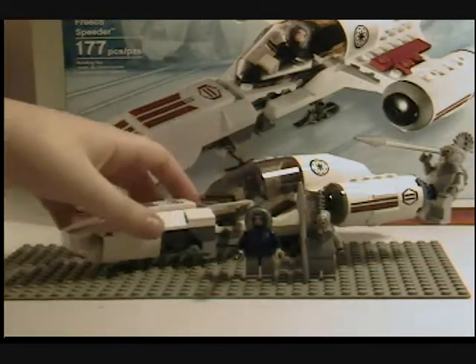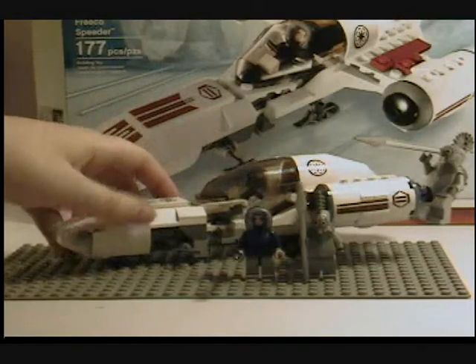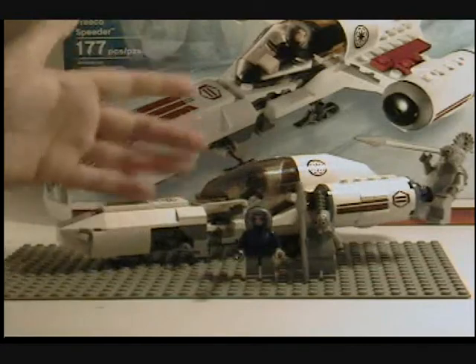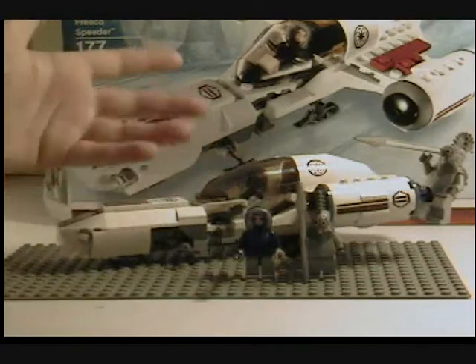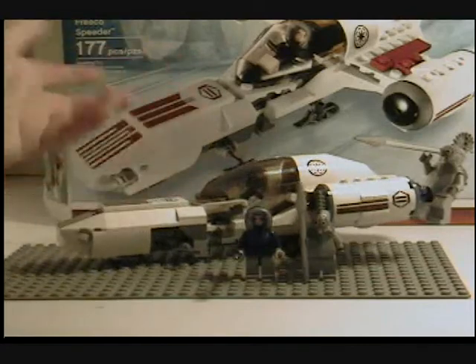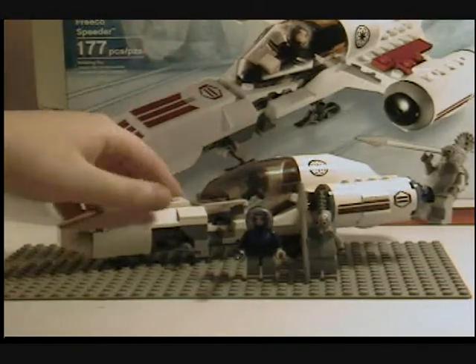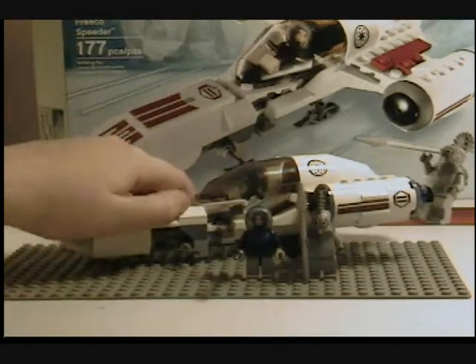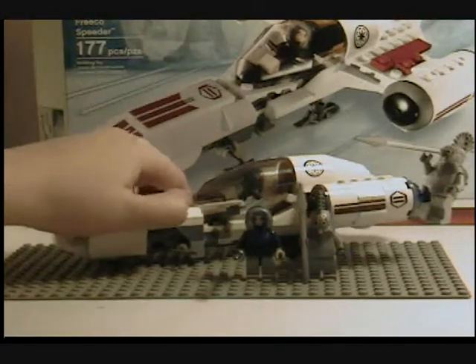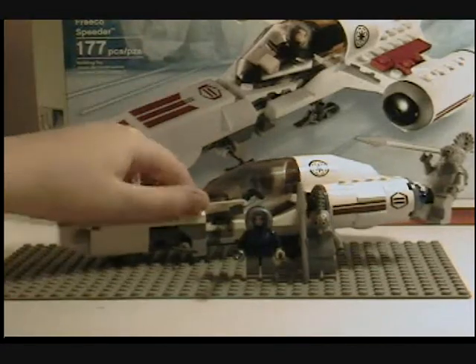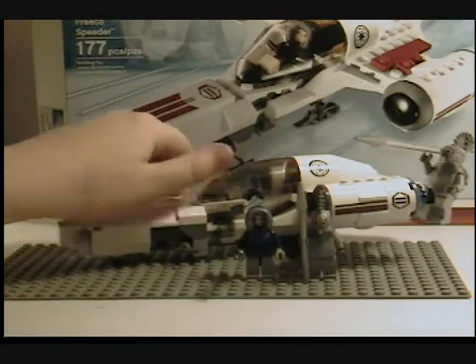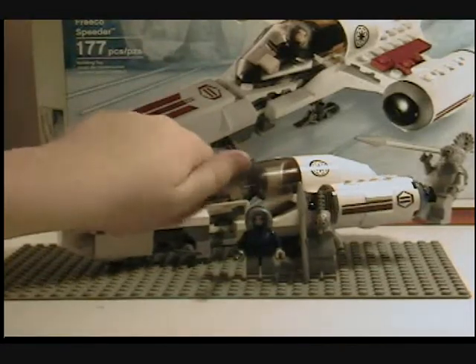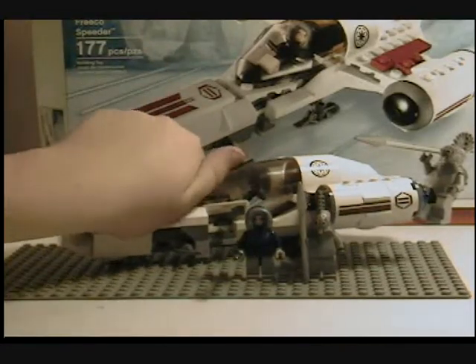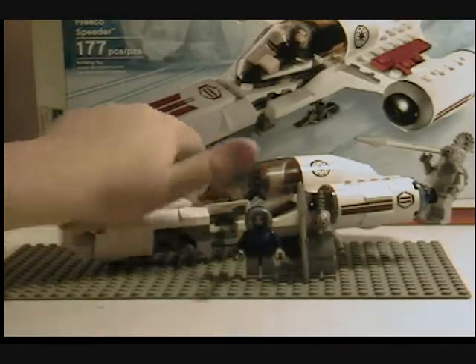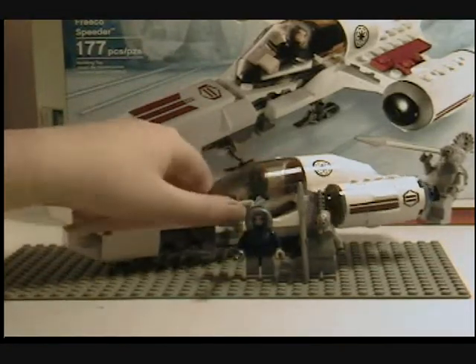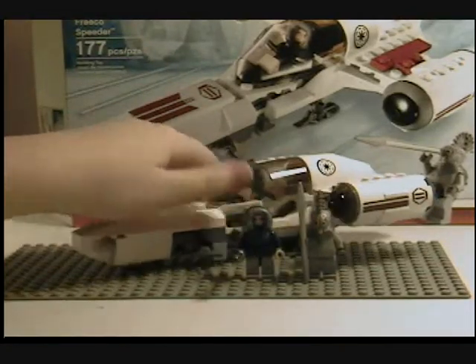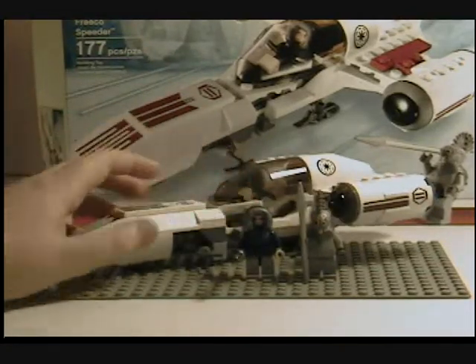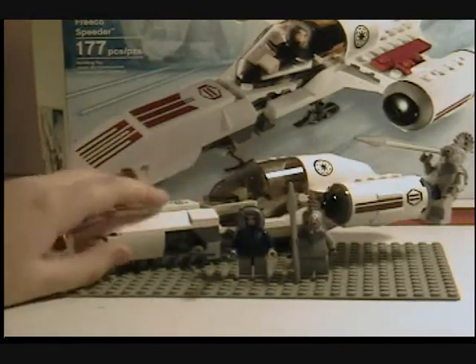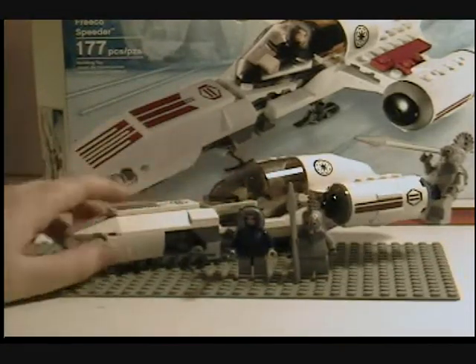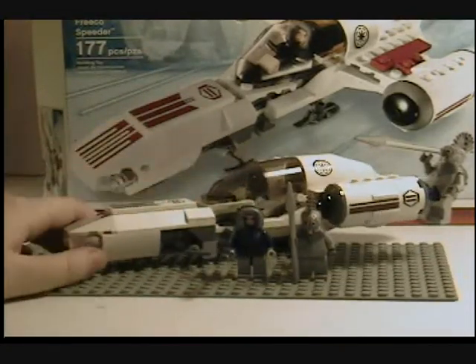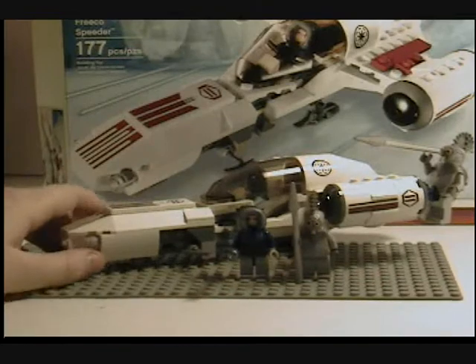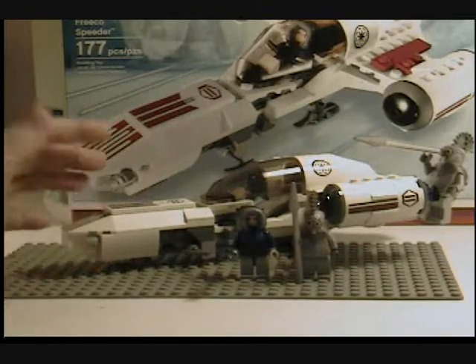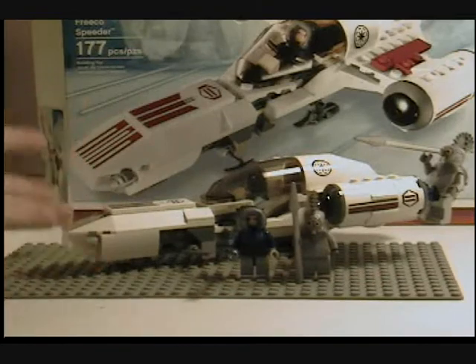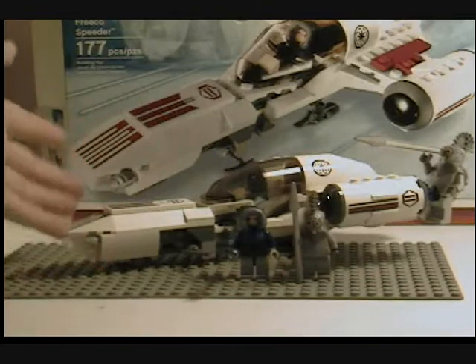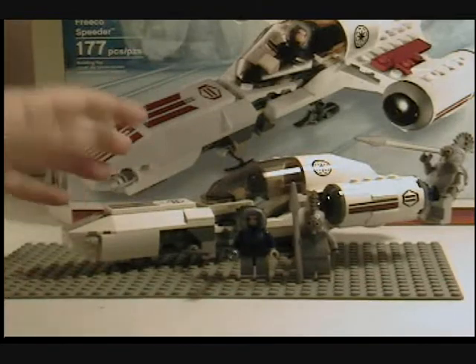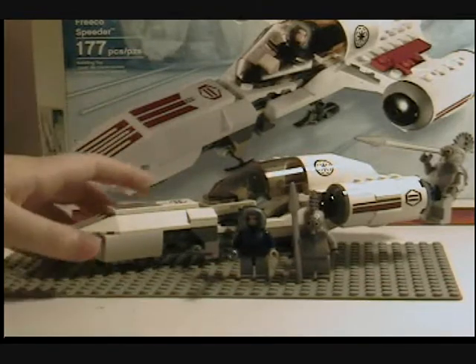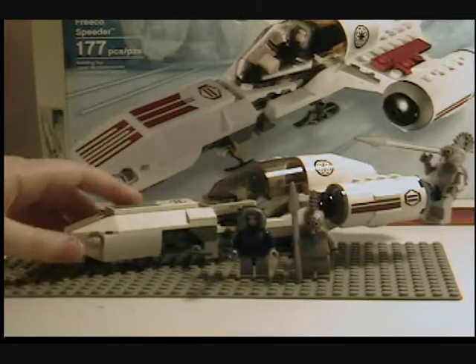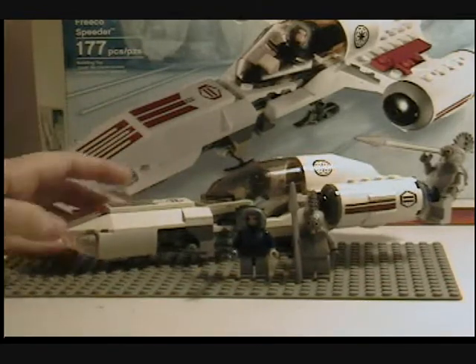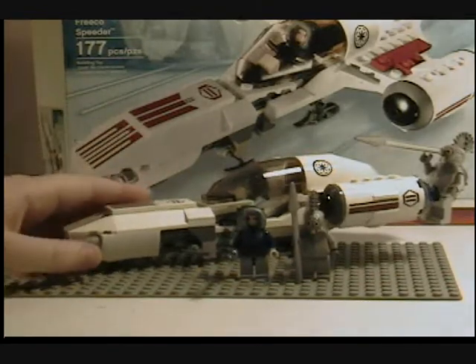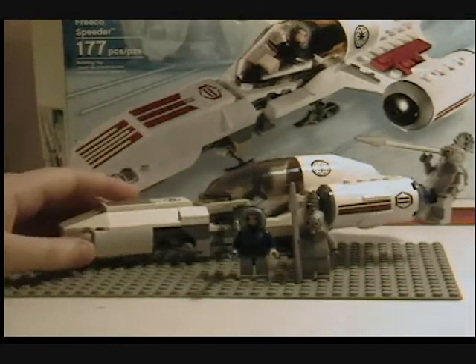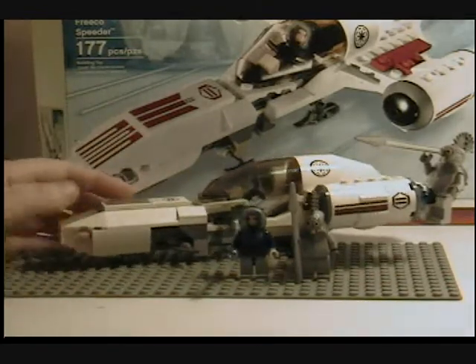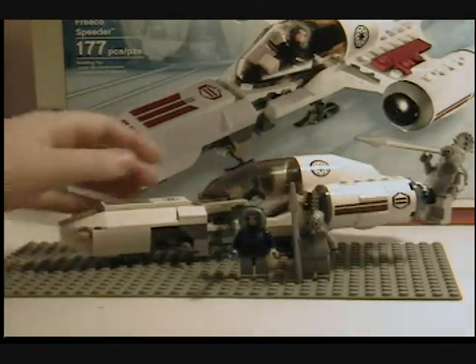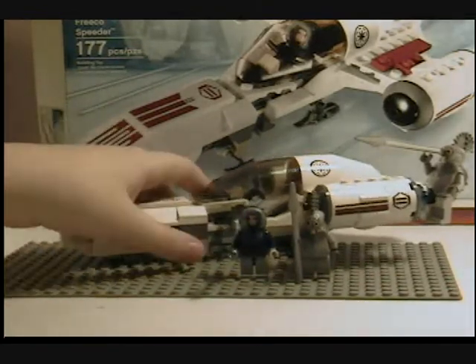I got this at my Target, because they had a whole bunch of 2010 sets today — they had about maybe five of these — but yeah, I just had to pick it up.